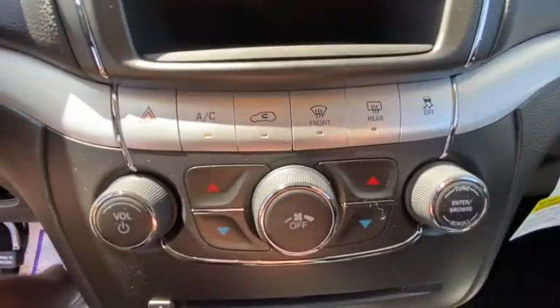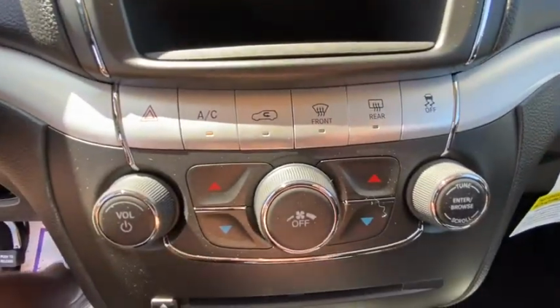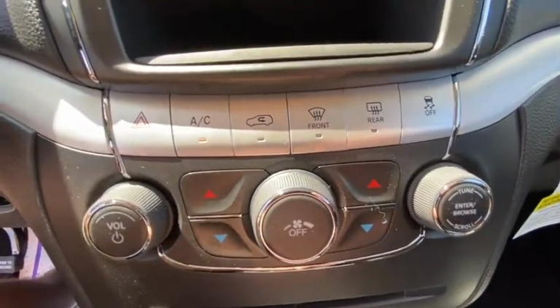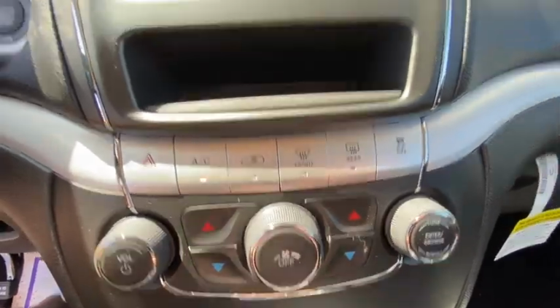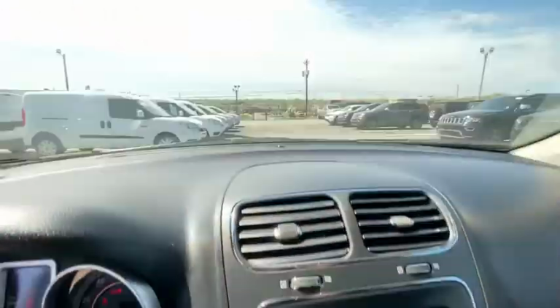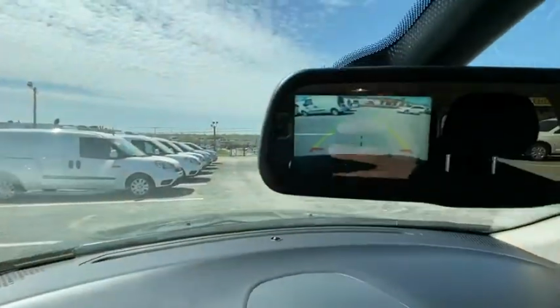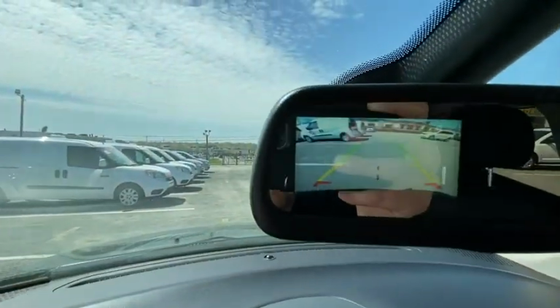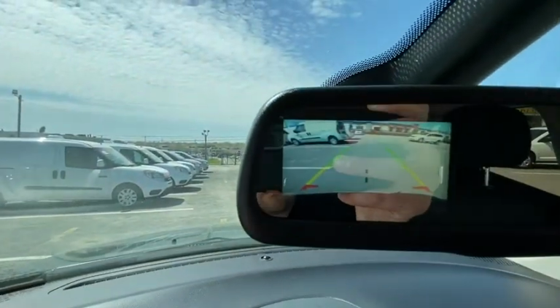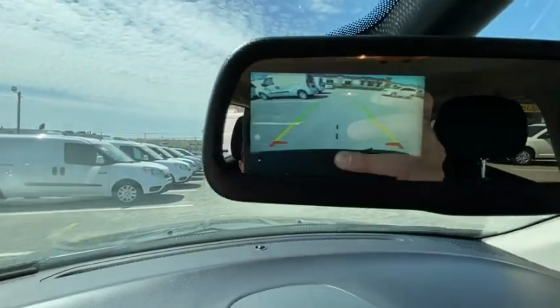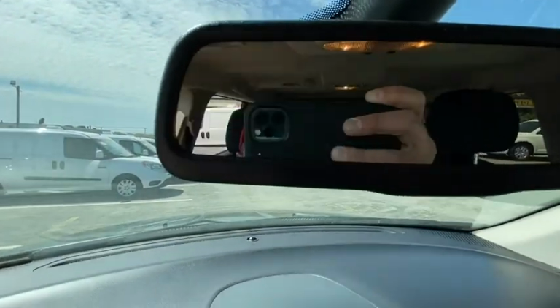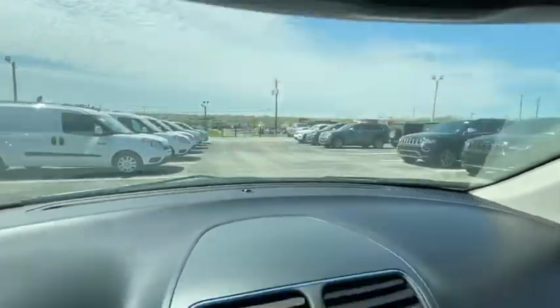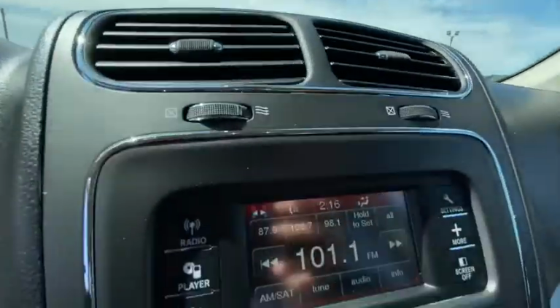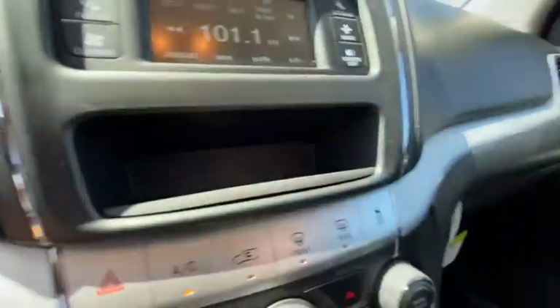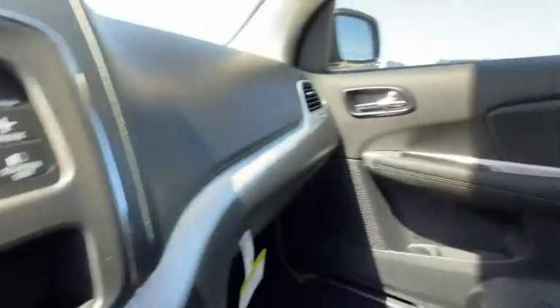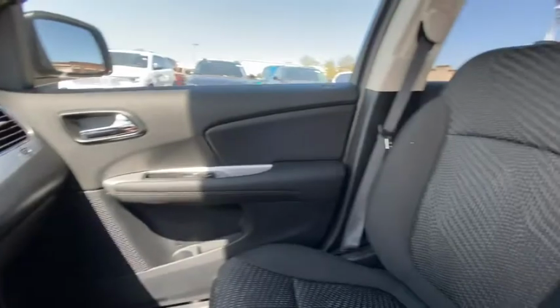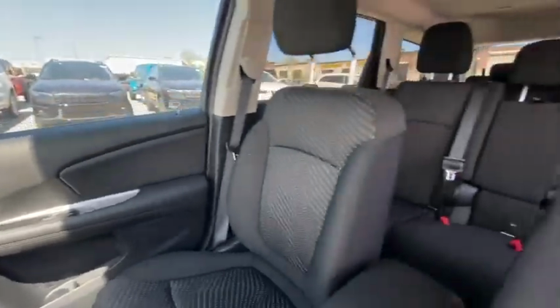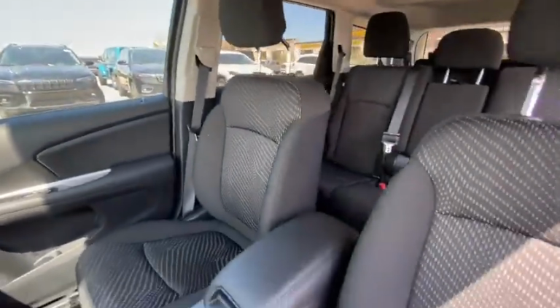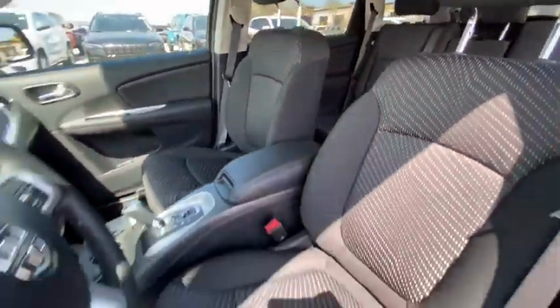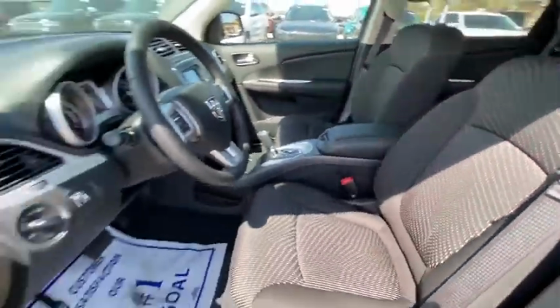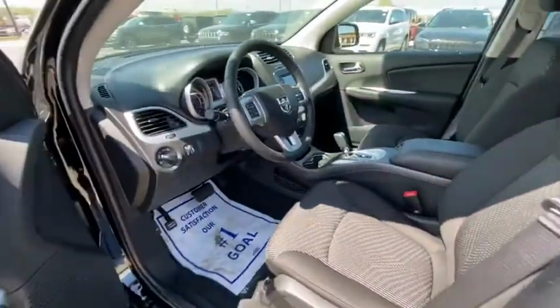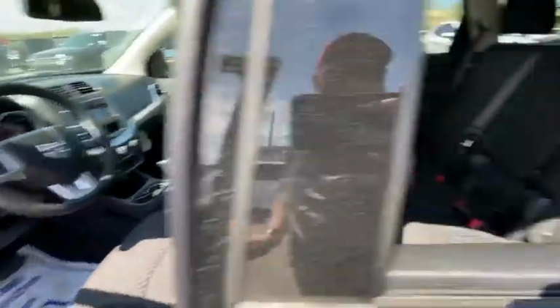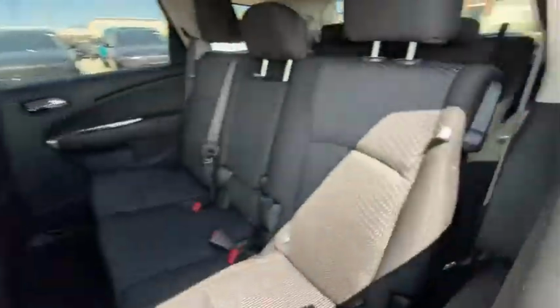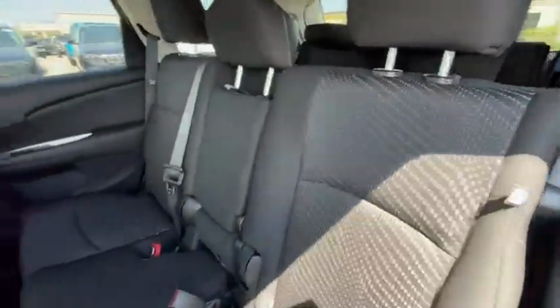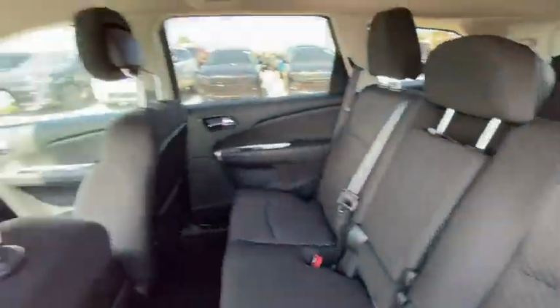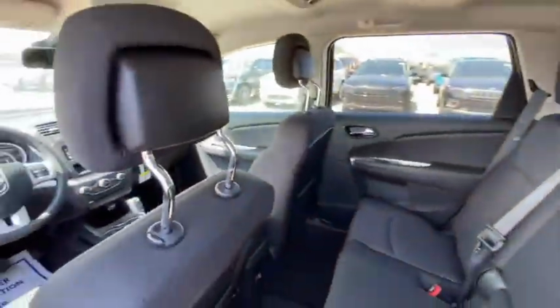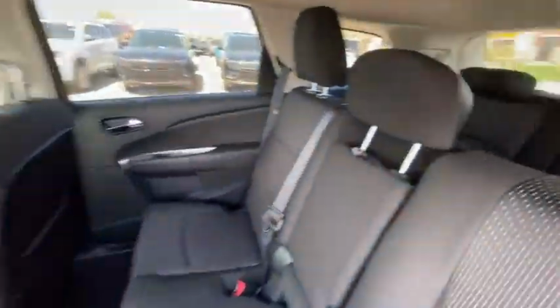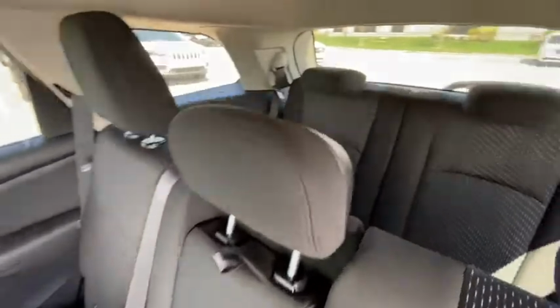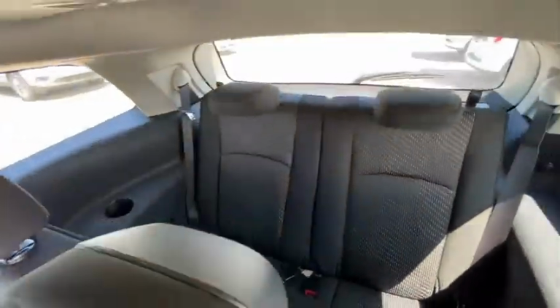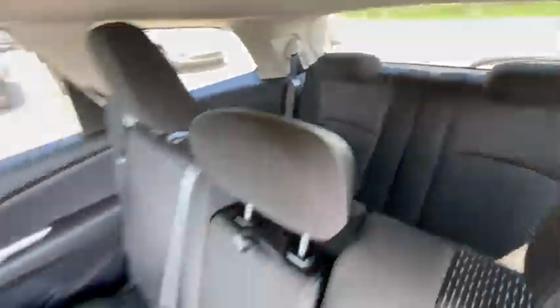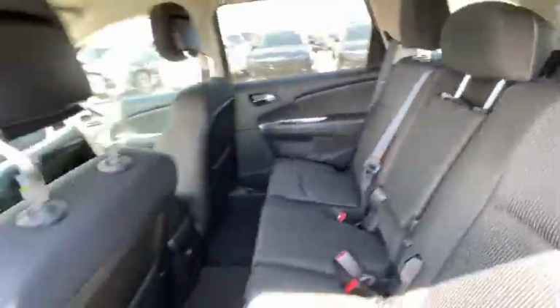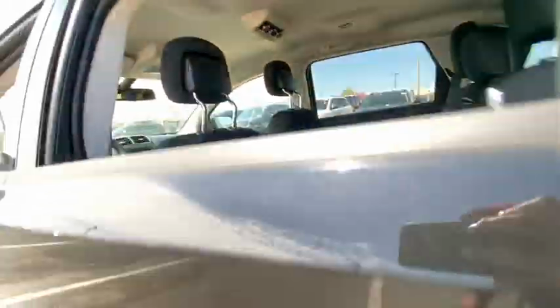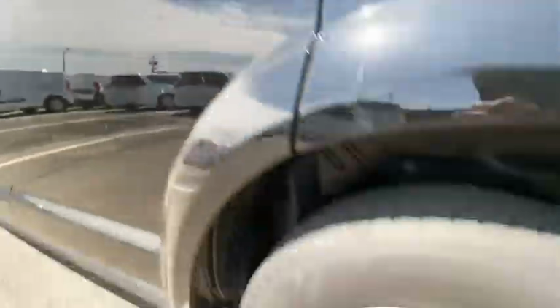Backup camera, keyless entry, third row seat, leather wrapped steering wheel, Bluetooth, driver lumbar, adjustable steering wheel, power steering, cruise control, ABS four wheel, front floor mat, keyless start, four wheel disc brakes.